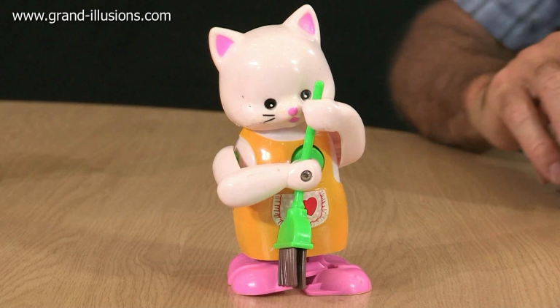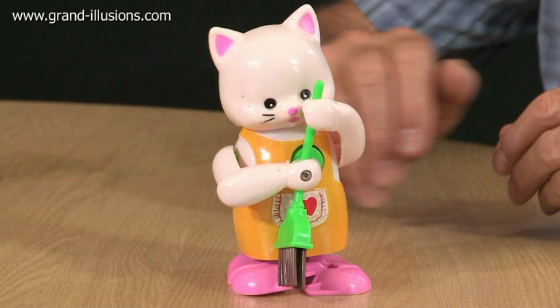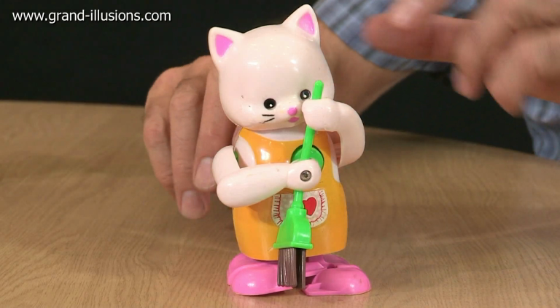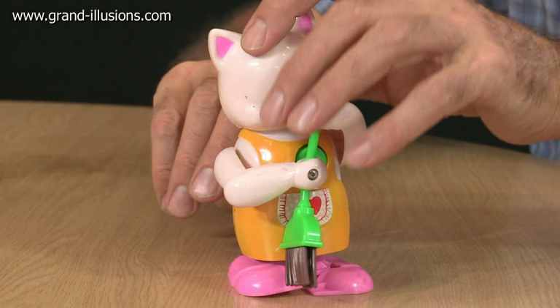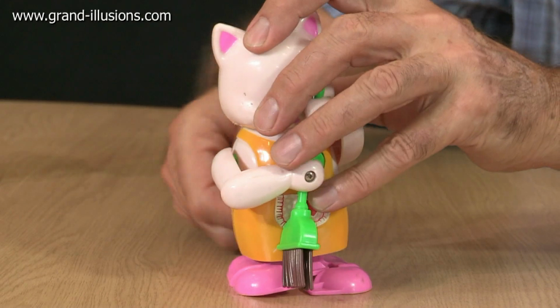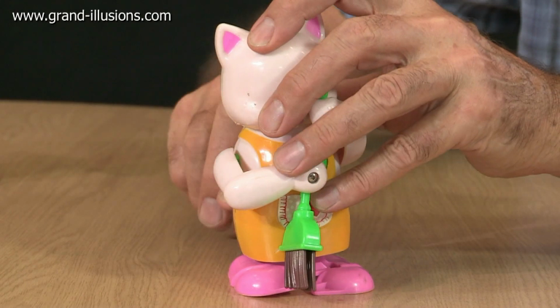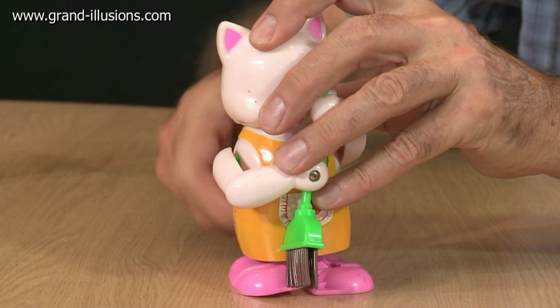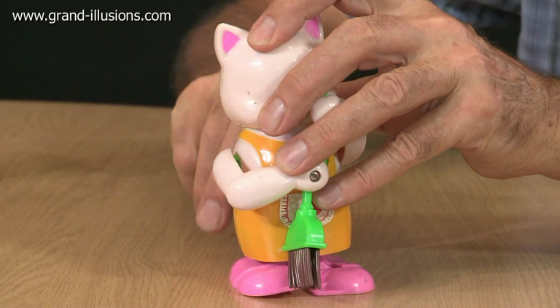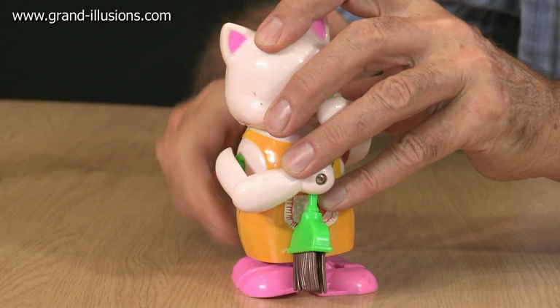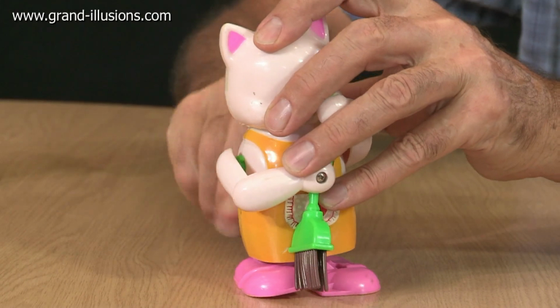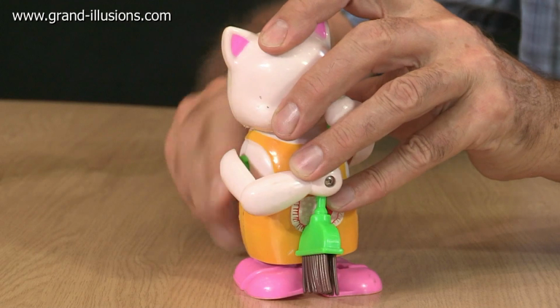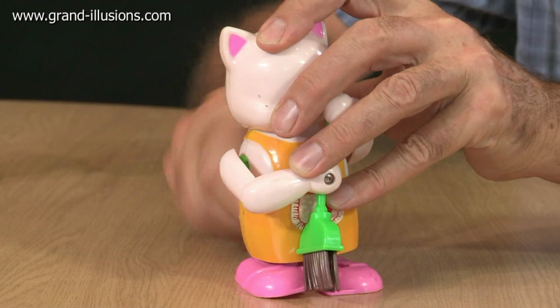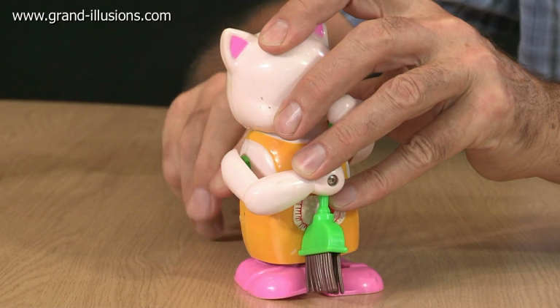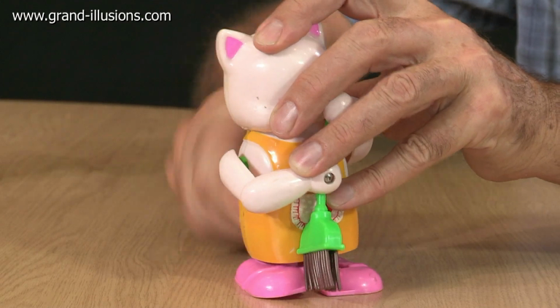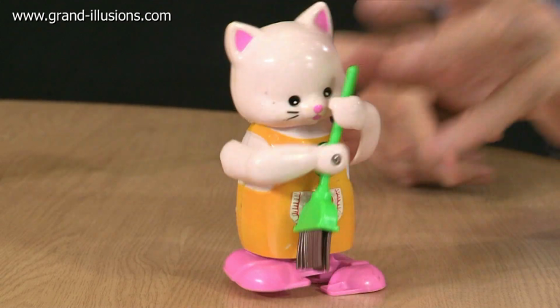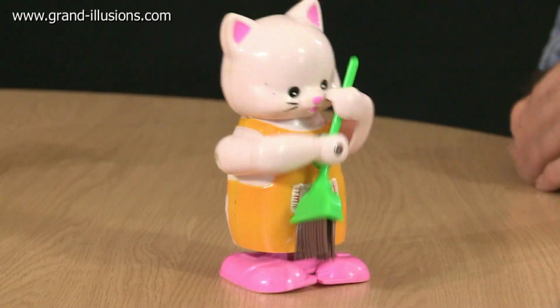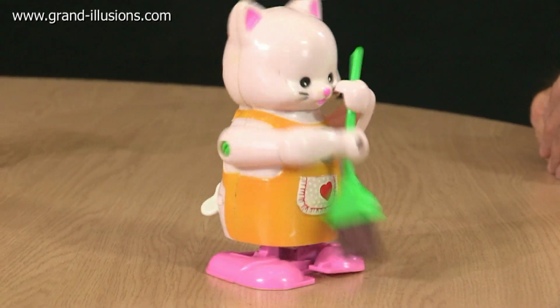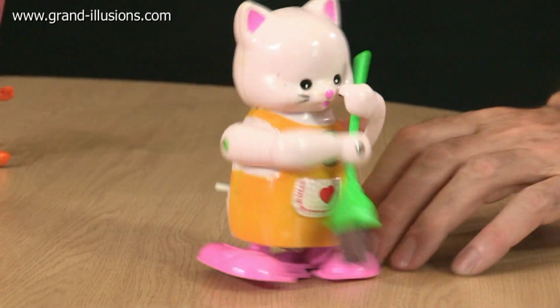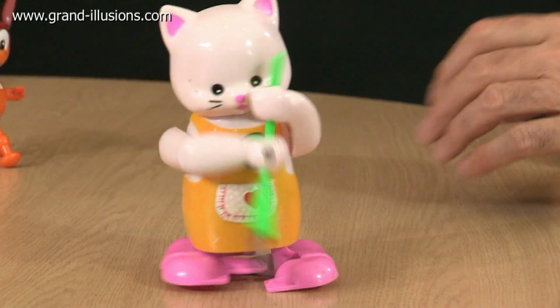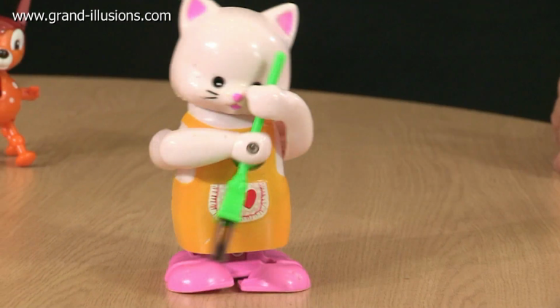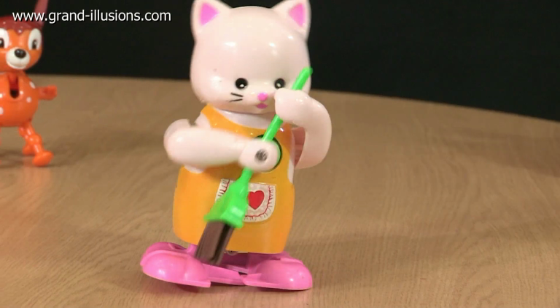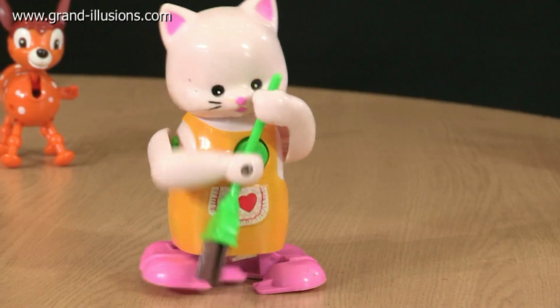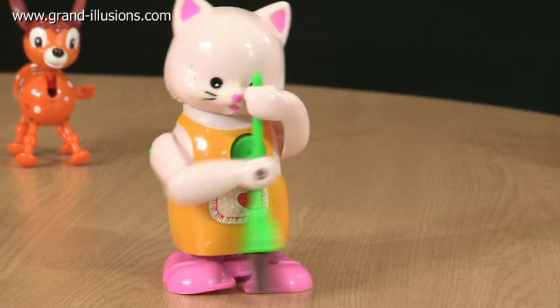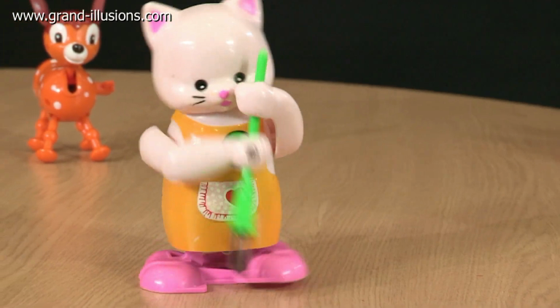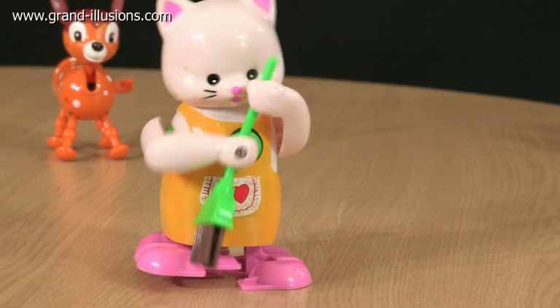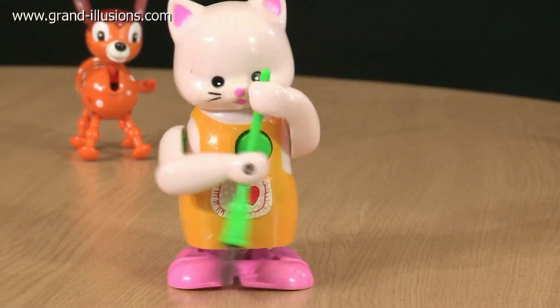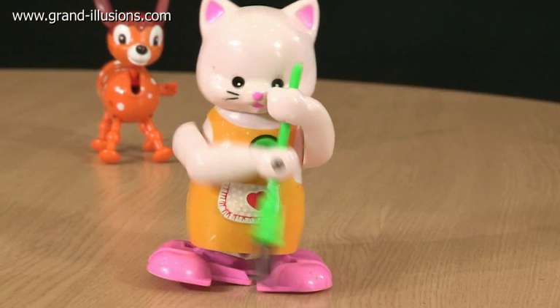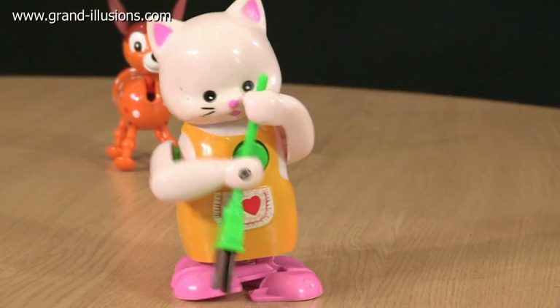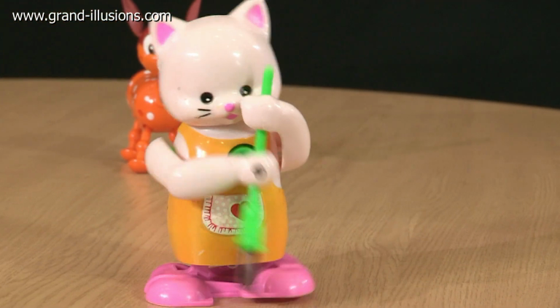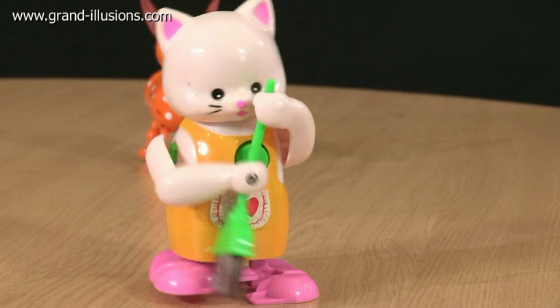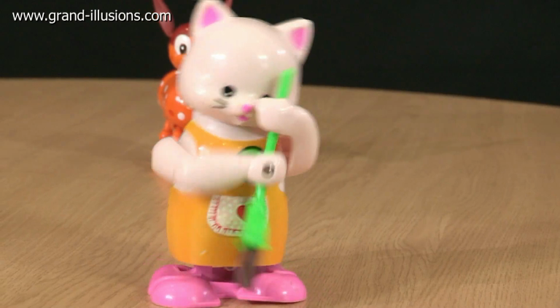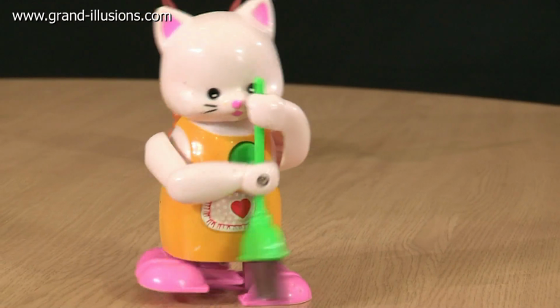Here's a wind-up toy which is very helpful because it sweeps the crumbs off your table. So let's get the cat going for you. What a useful little creature.